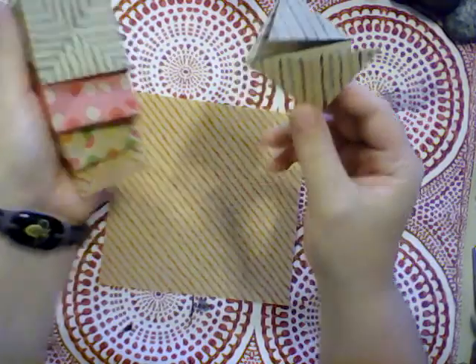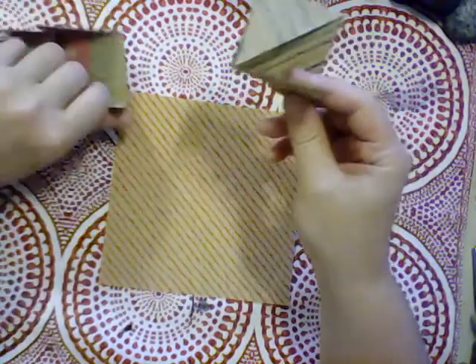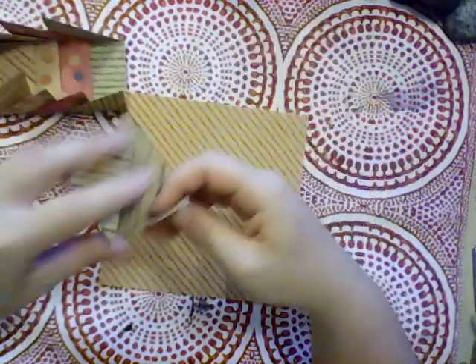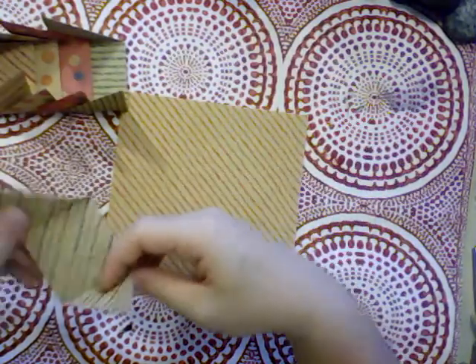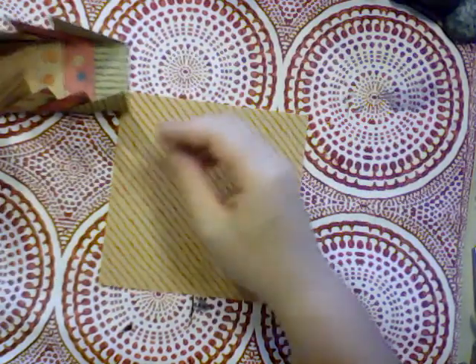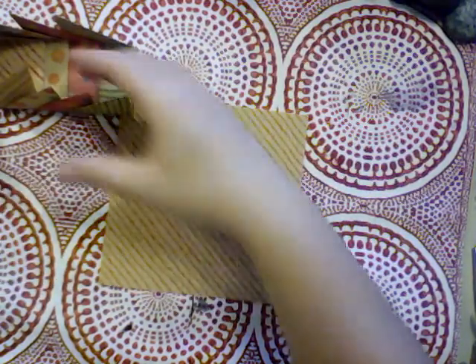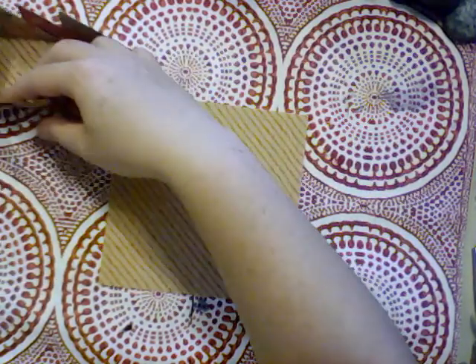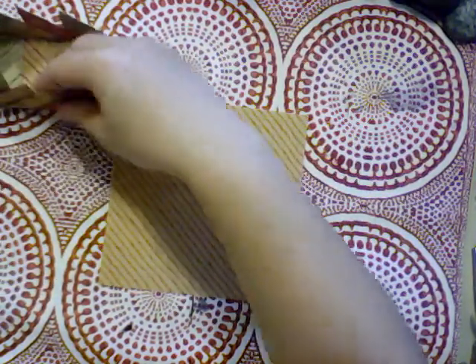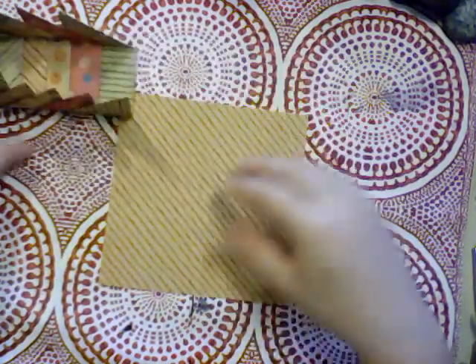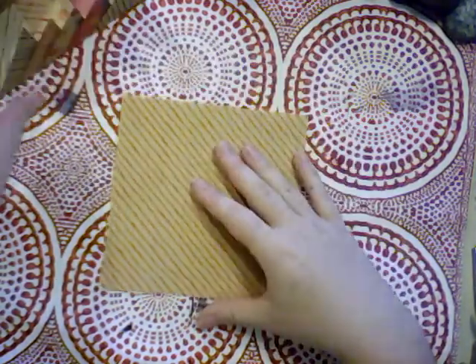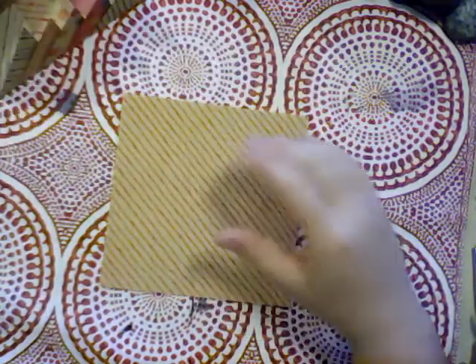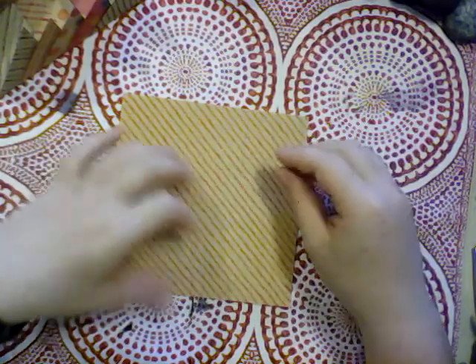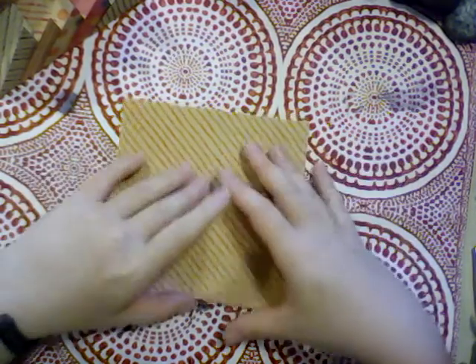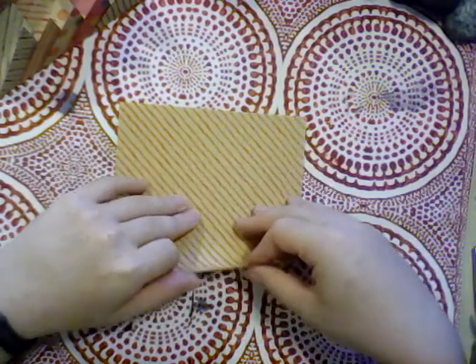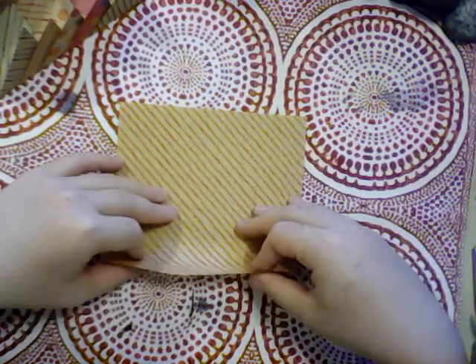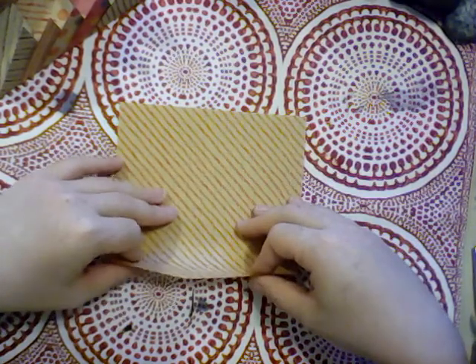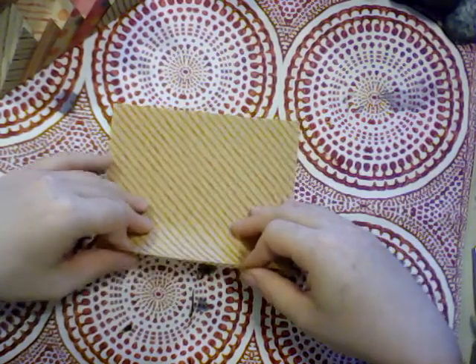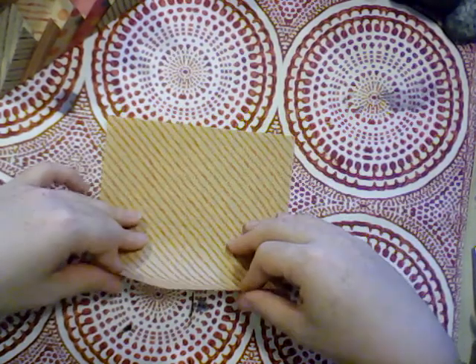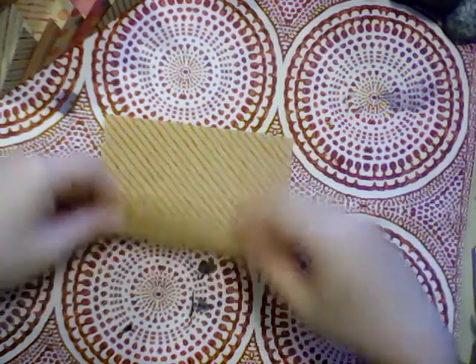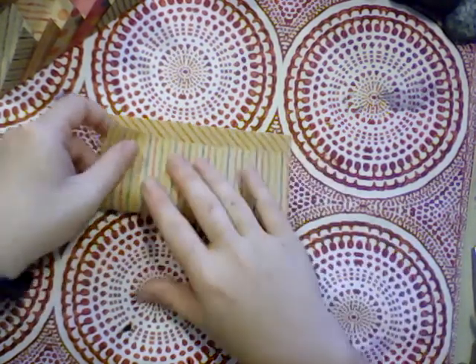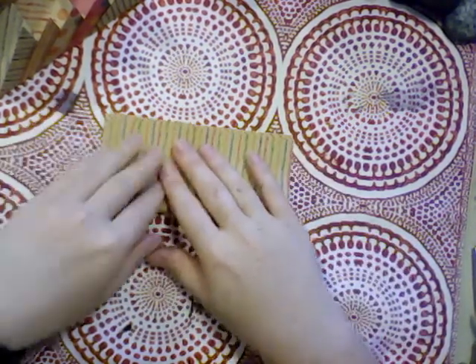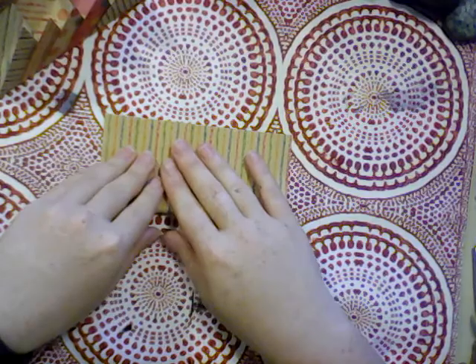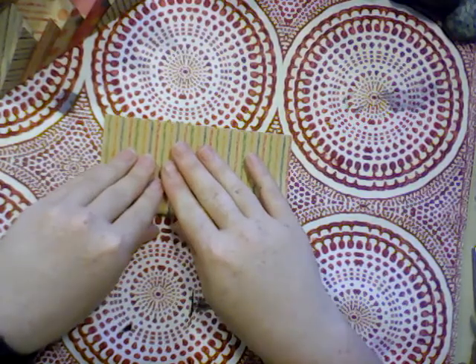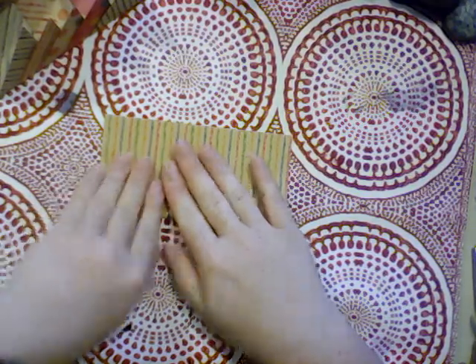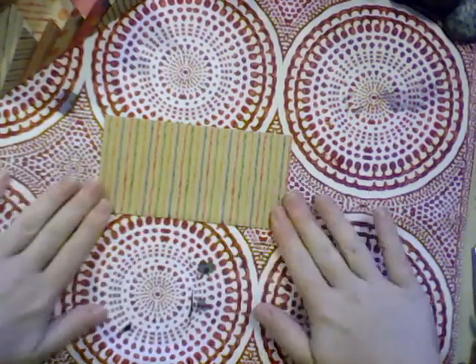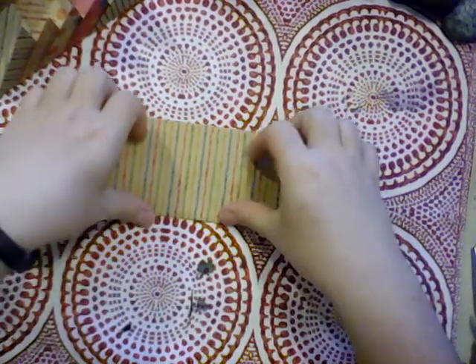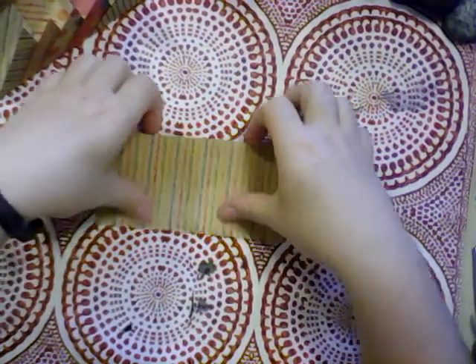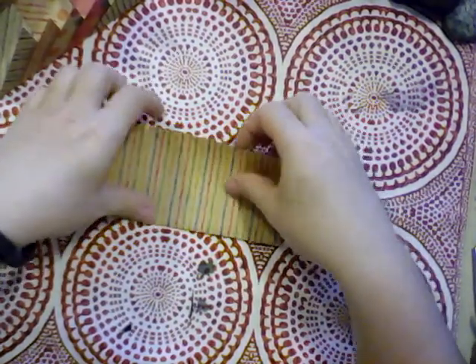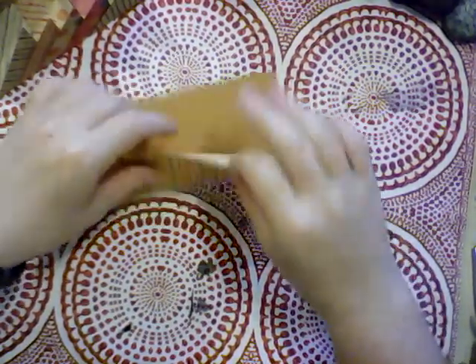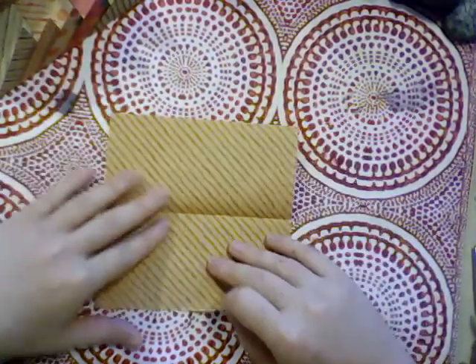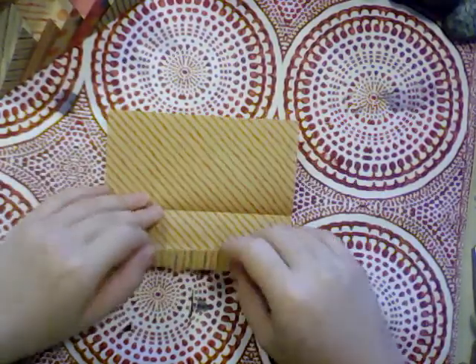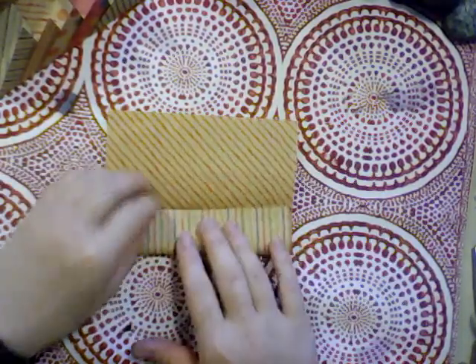I've got four already pre-folded, we've done one, and now we're going to do a second one exactly the same so you can see the process over again.